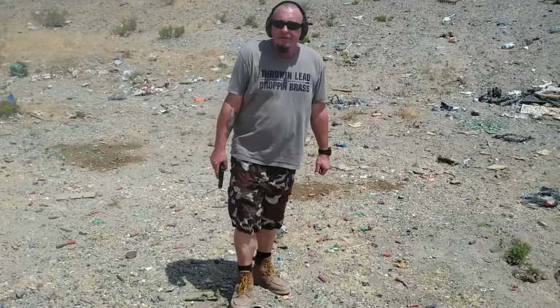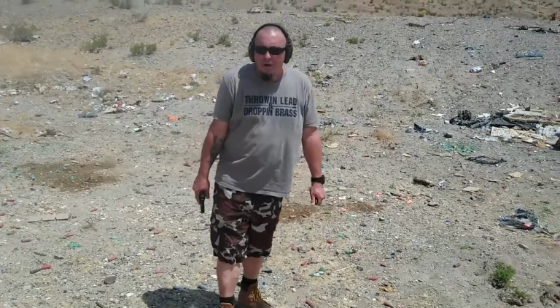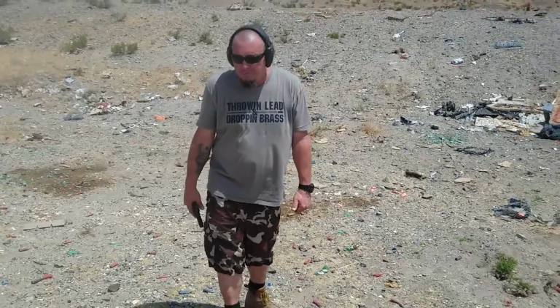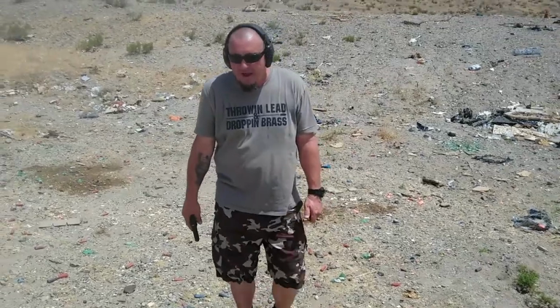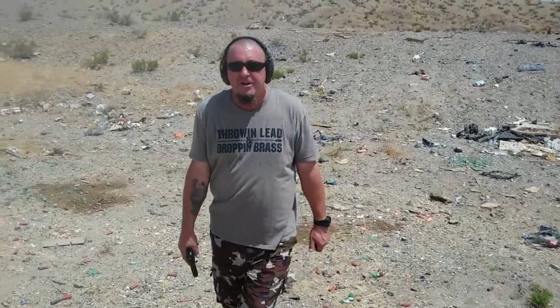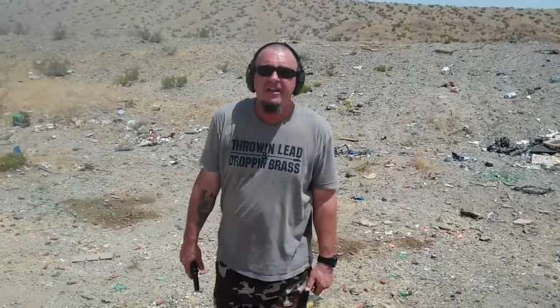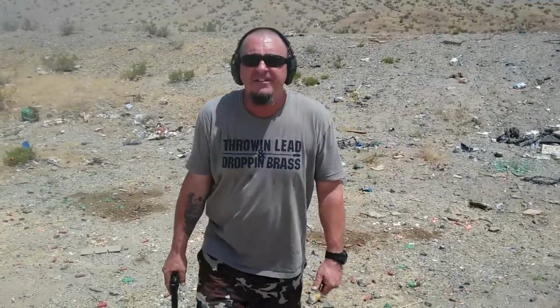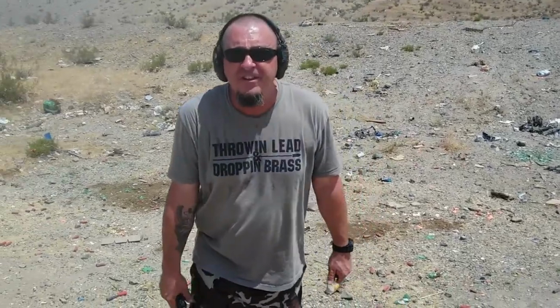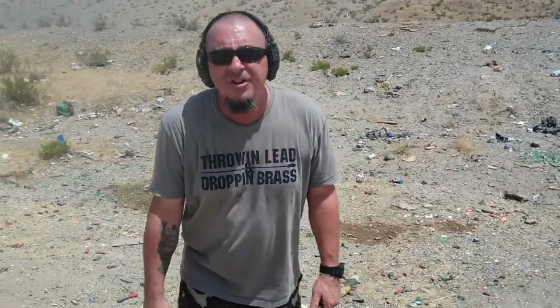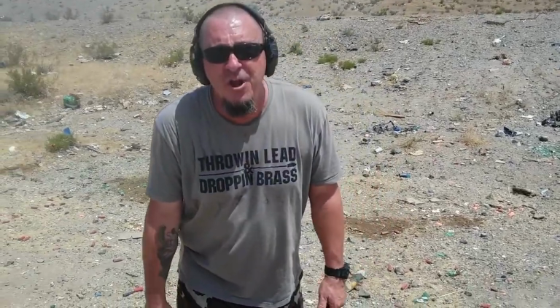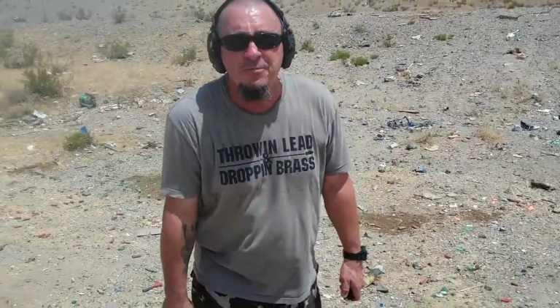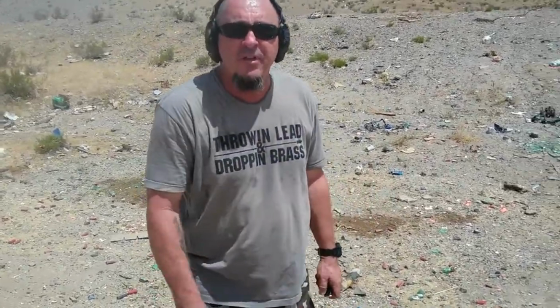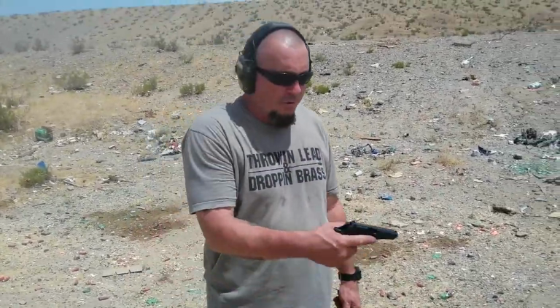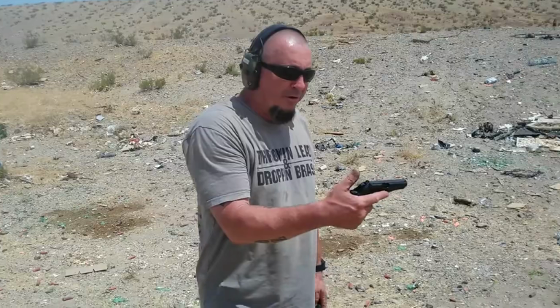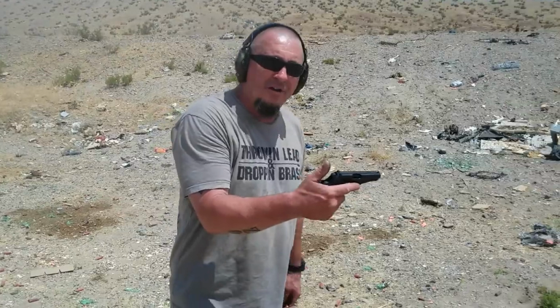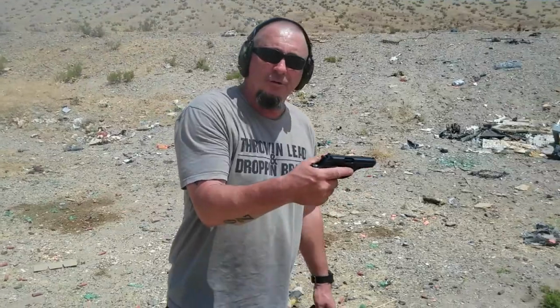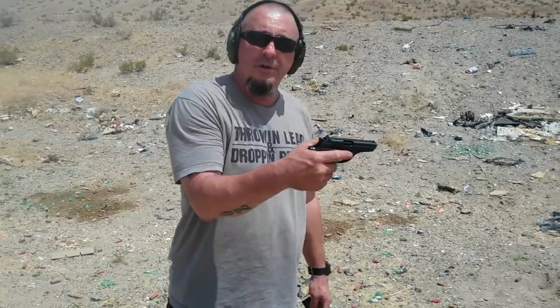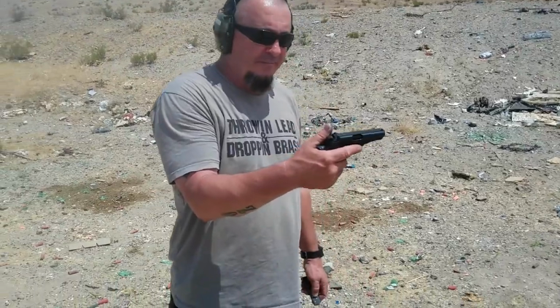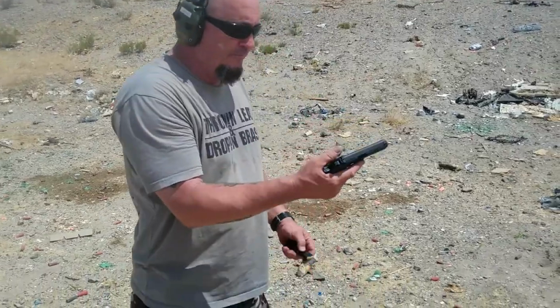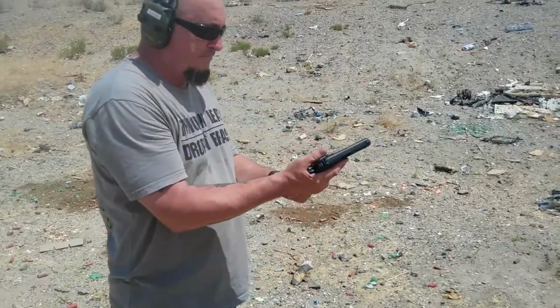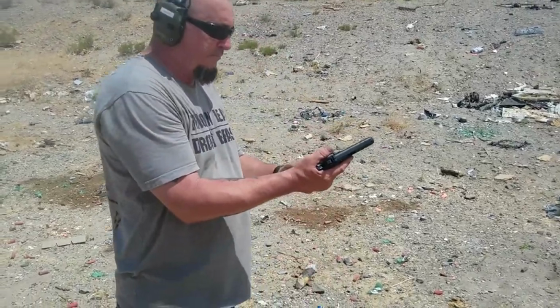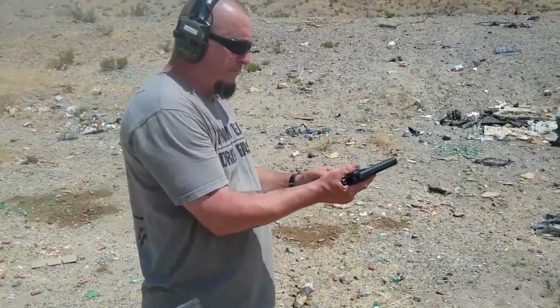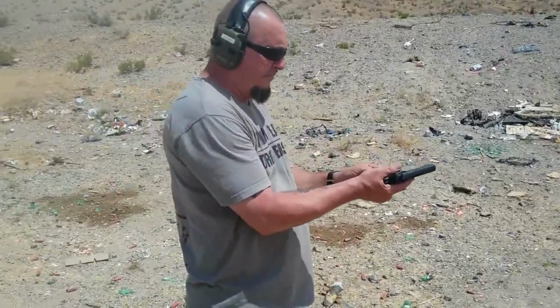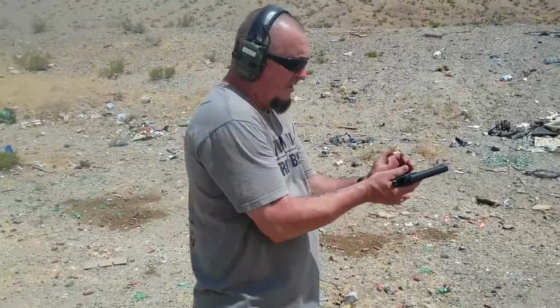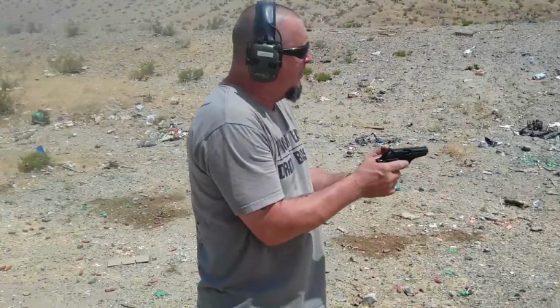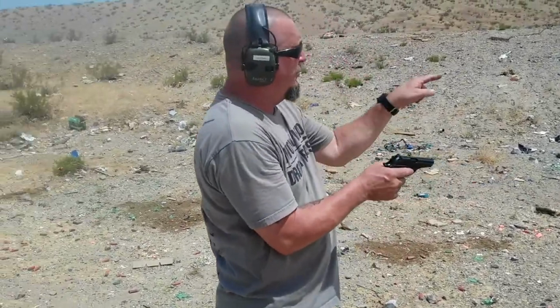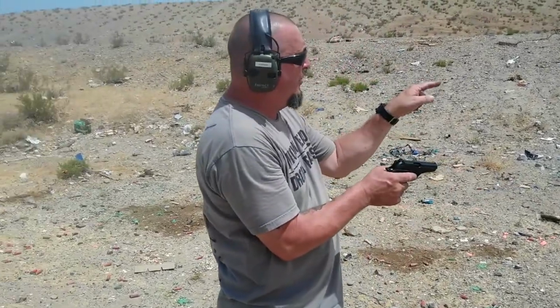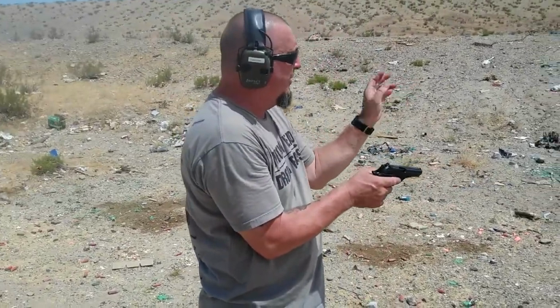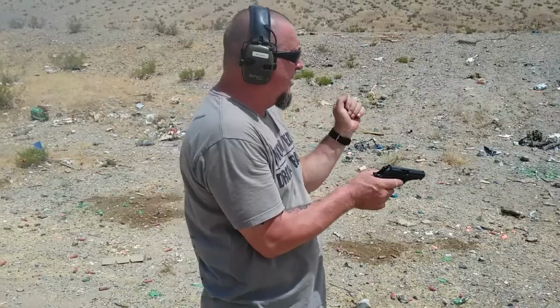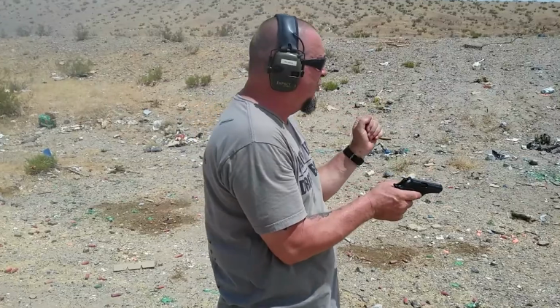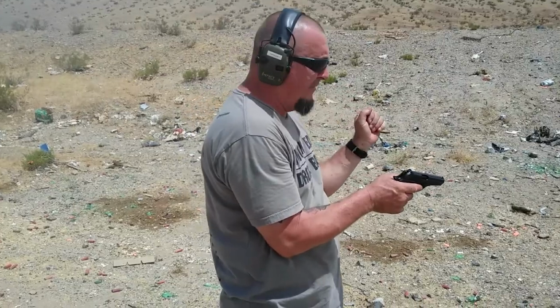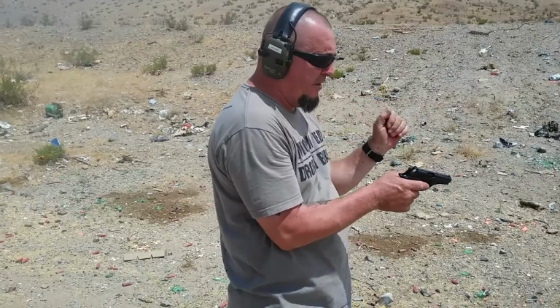This is Paul Osborne out here at Destination Unknown with the Bursa Firestorm 380. I'm going to be shooting a metal target approximately 25 feet away.